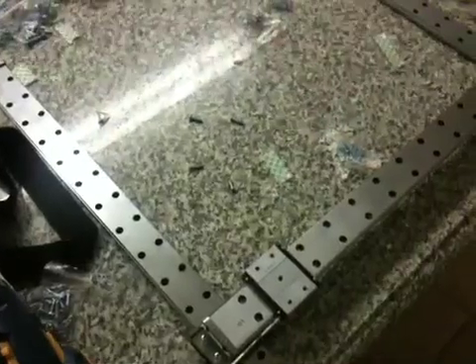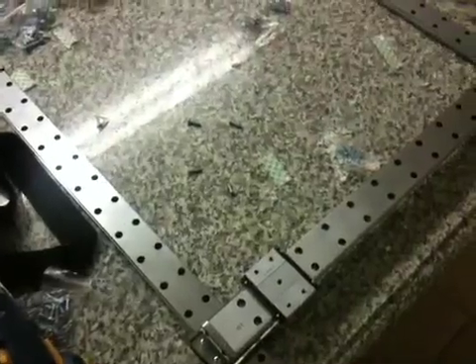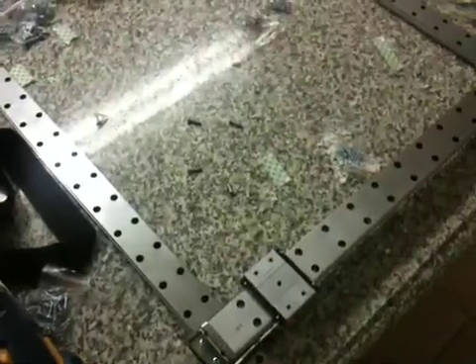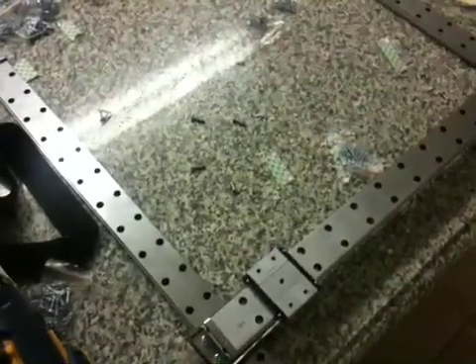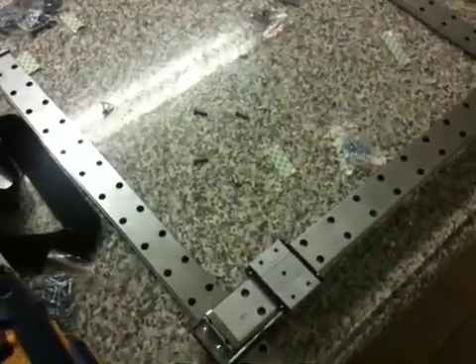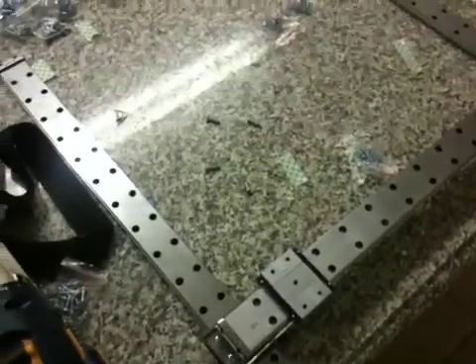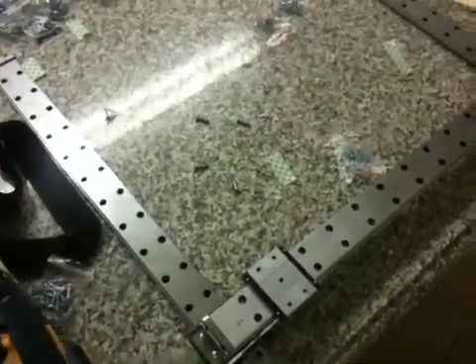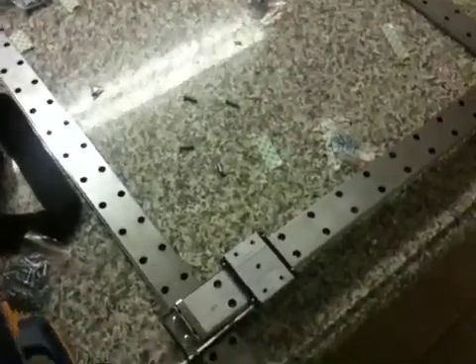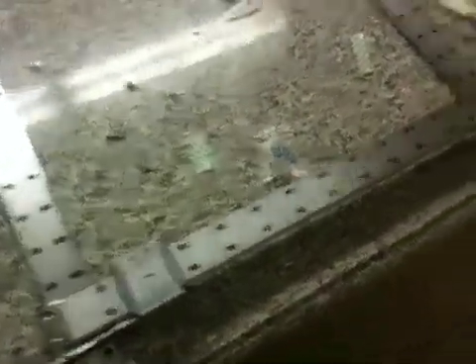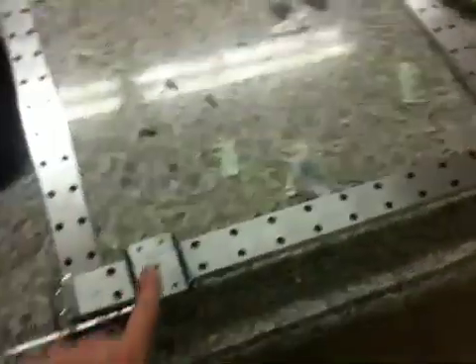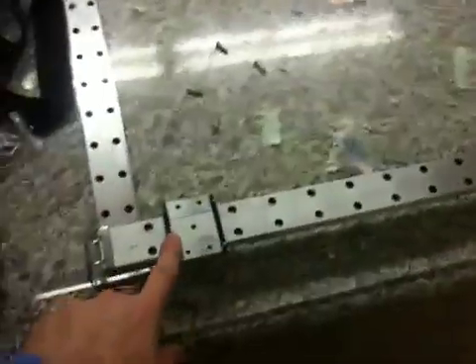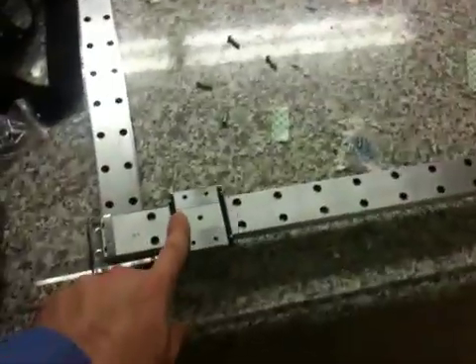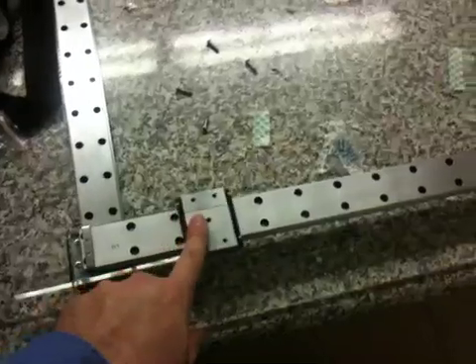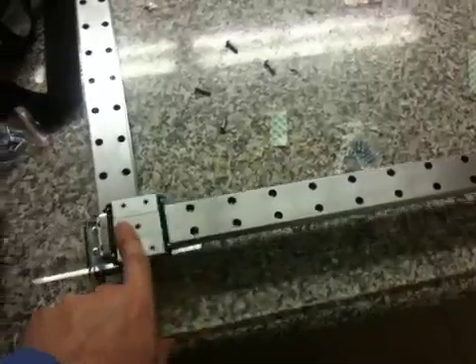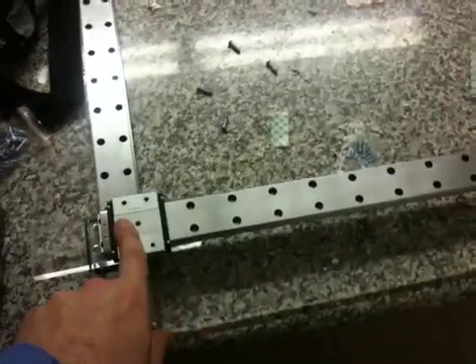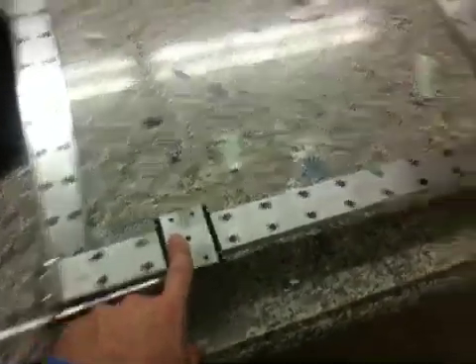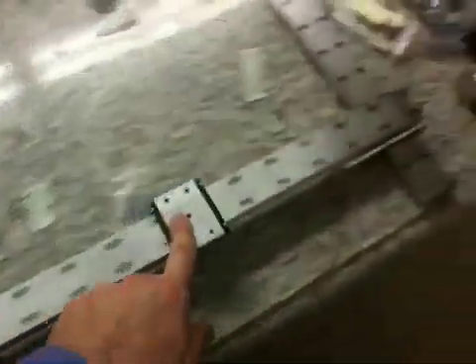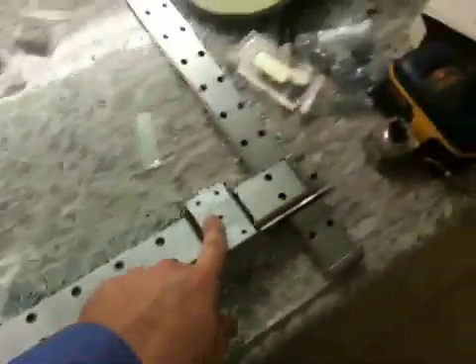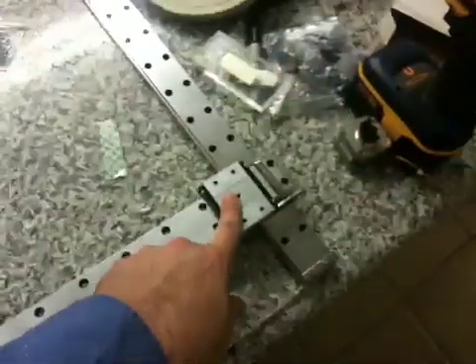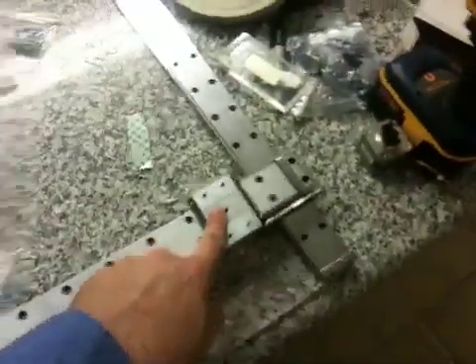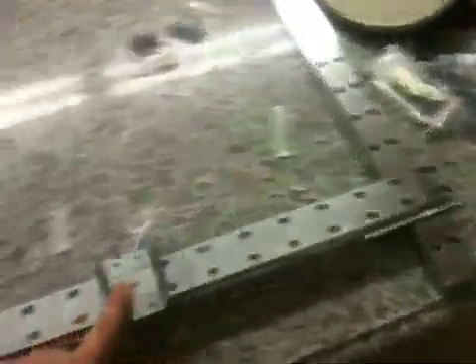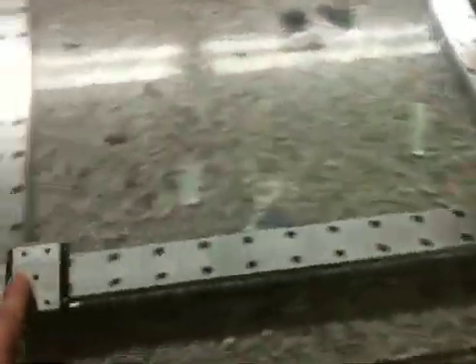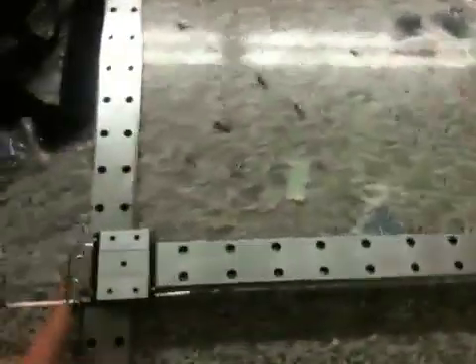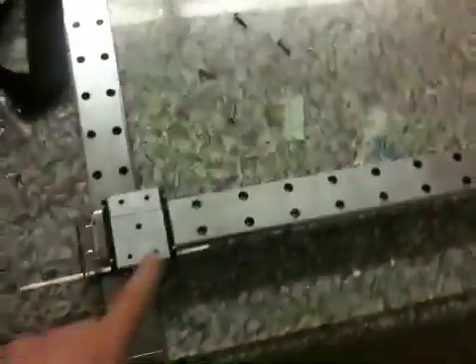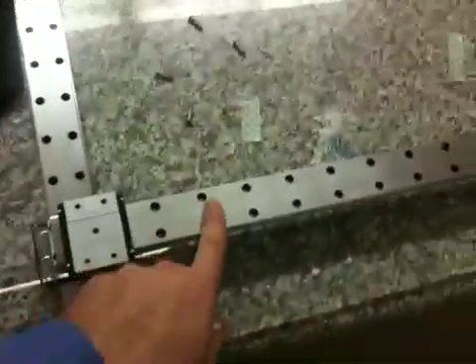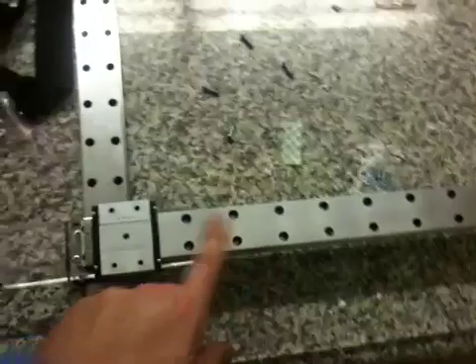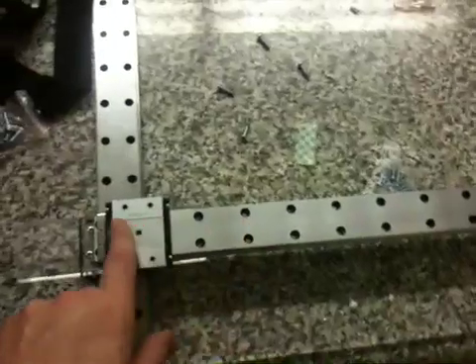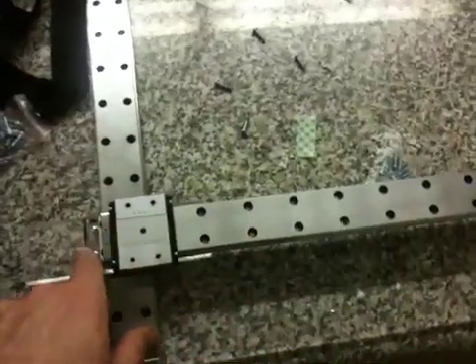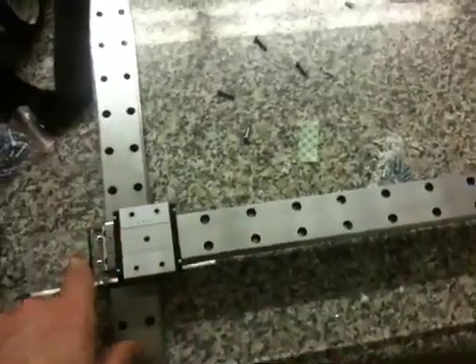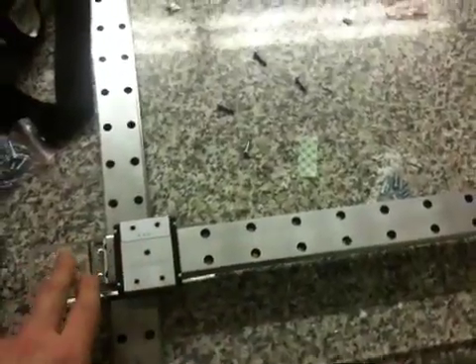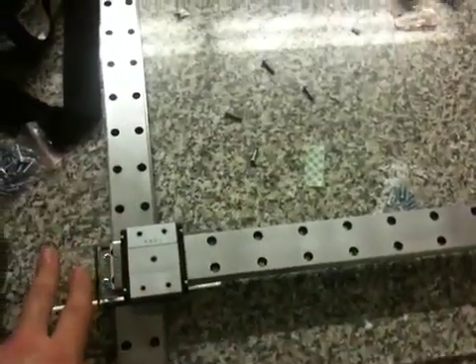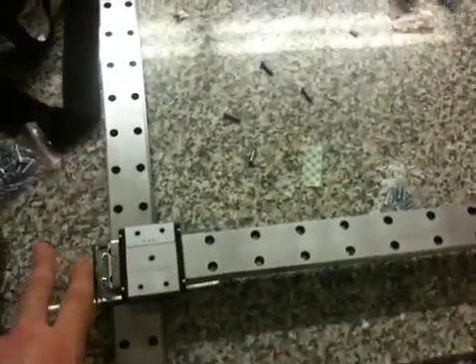I found some used linear rails. Pretty much what they are is they have these pillow blocks here, and they move back and forth really smoothly. I have the rails on top of the pillows and I'm starting to build some mounts for the mirrors.